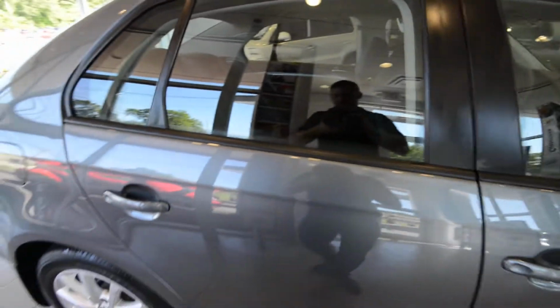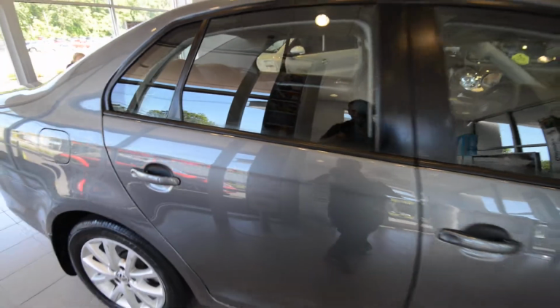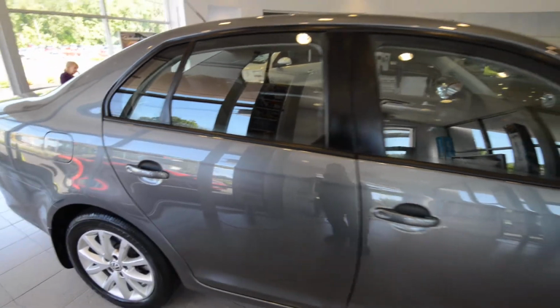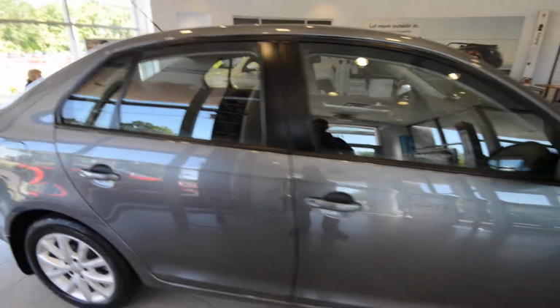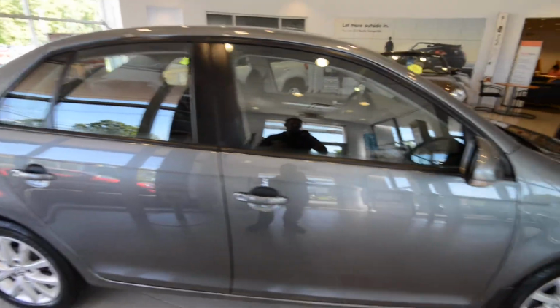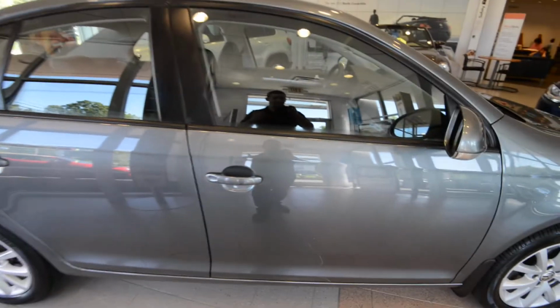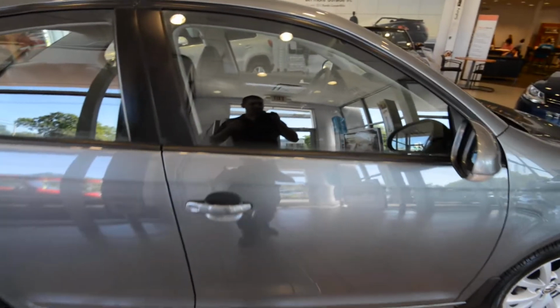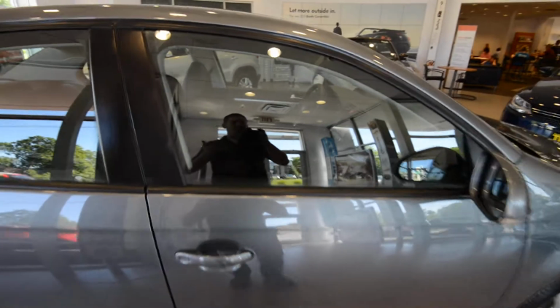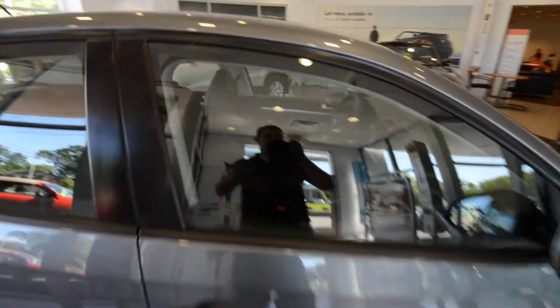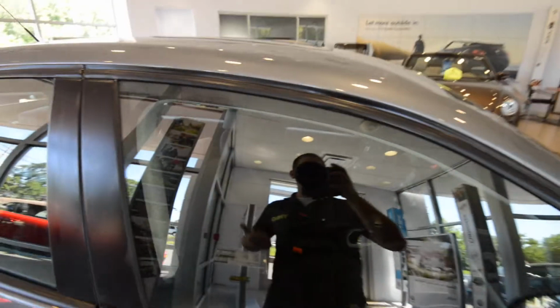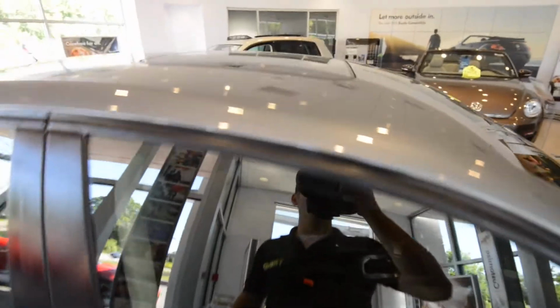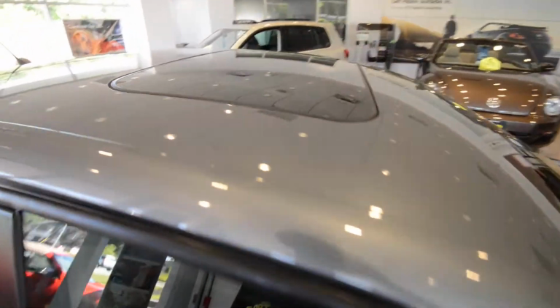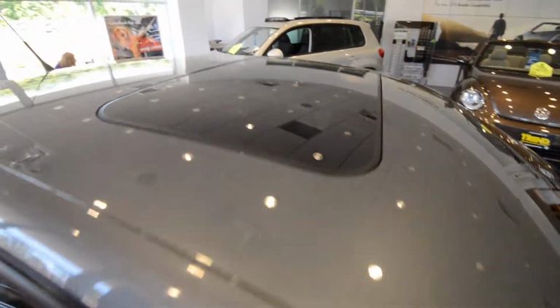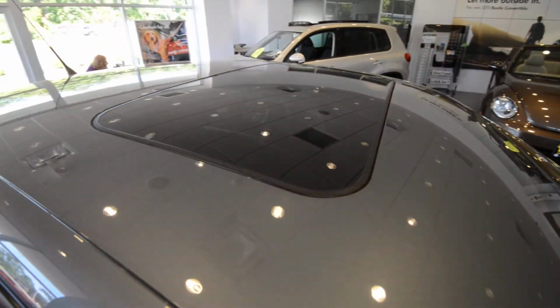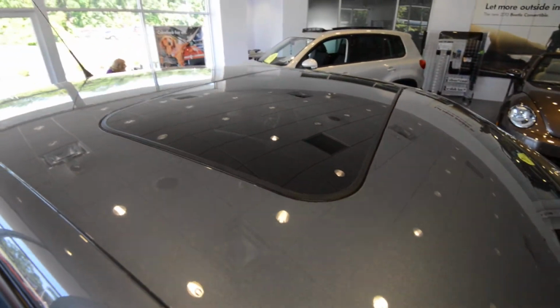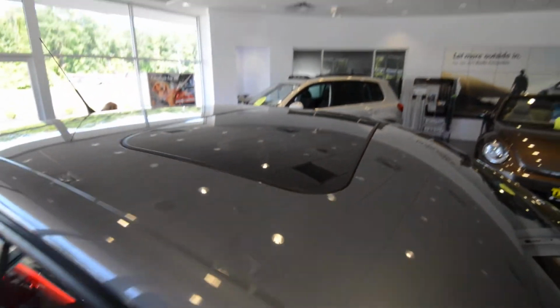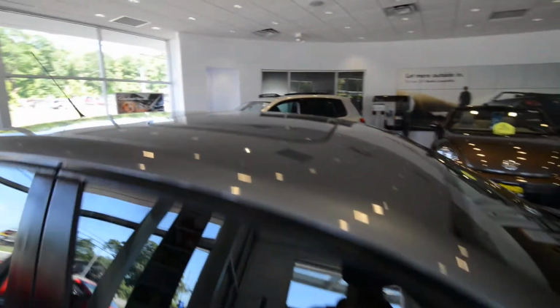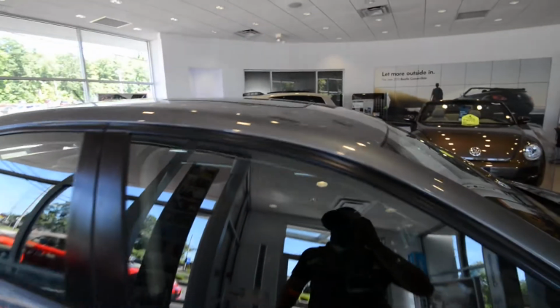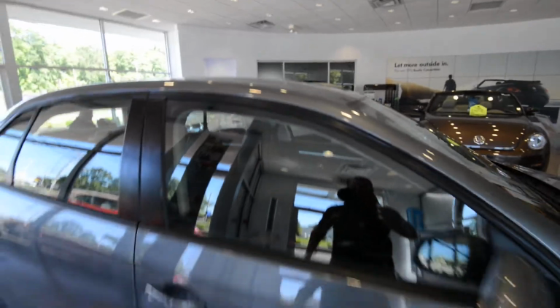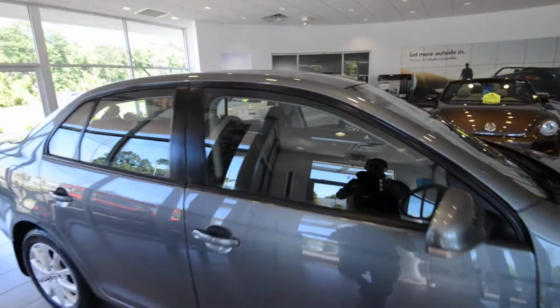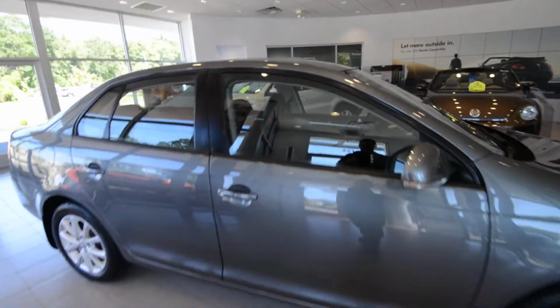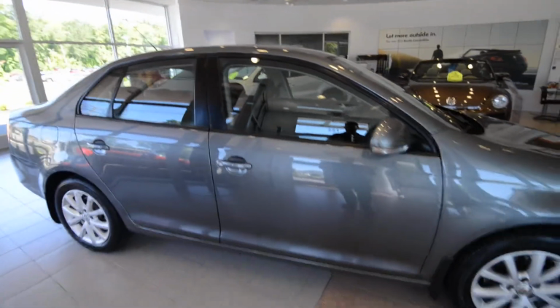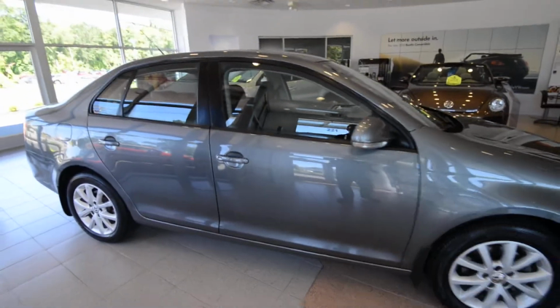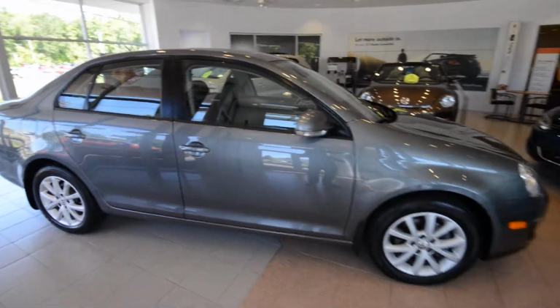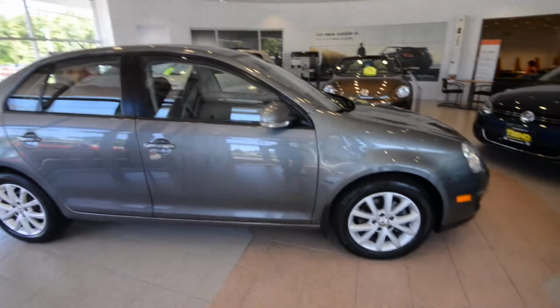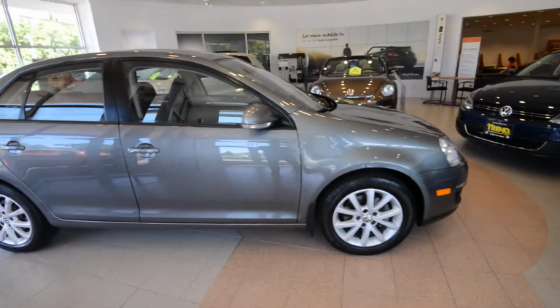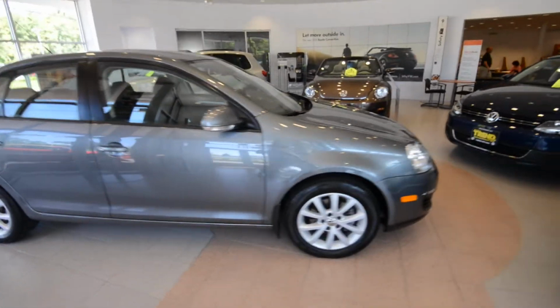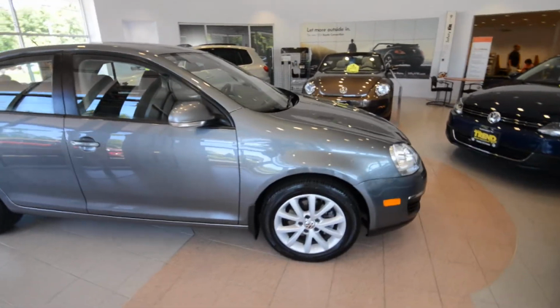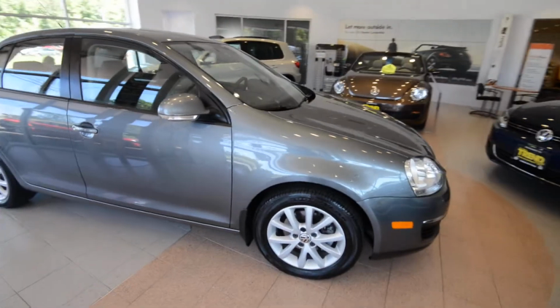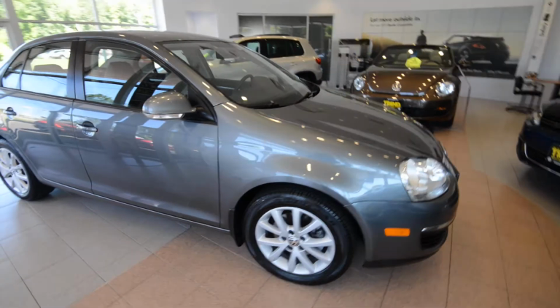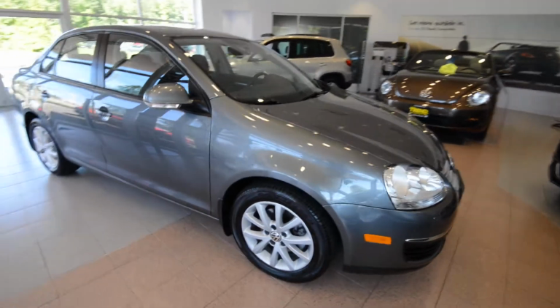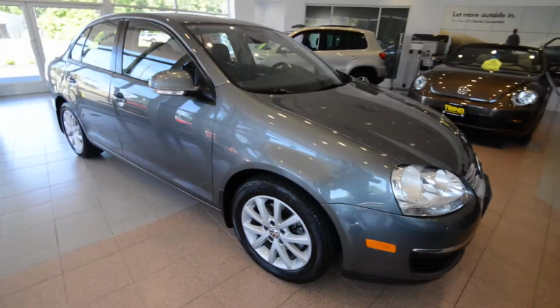You can fit it with options such as this six-speed automatic transmission, and up top the power tilt-slide sunroof was also an option, along with those splash guards and the iPod dock.